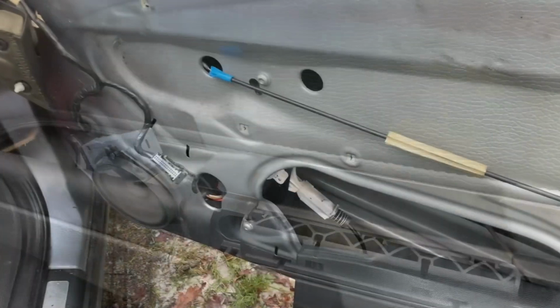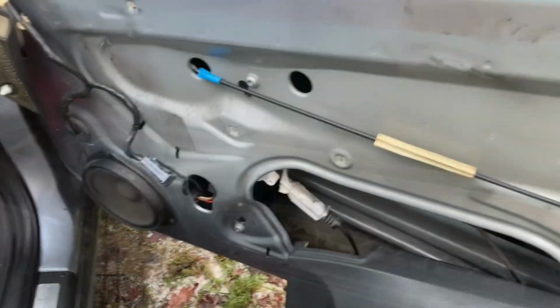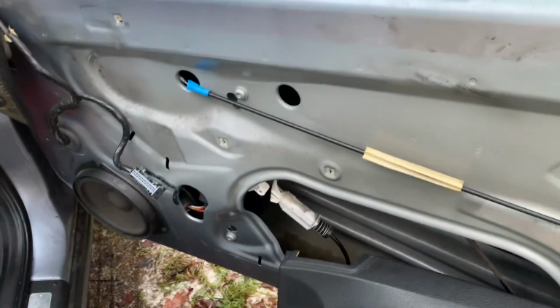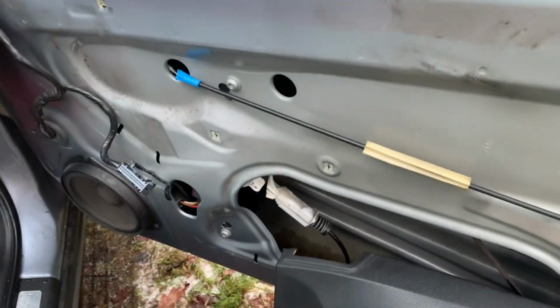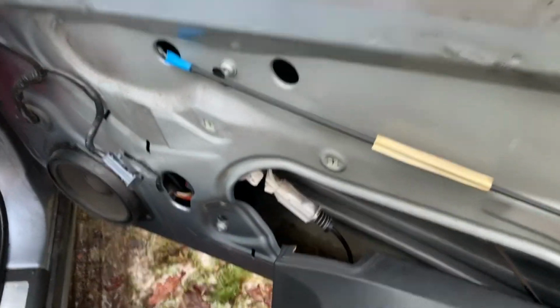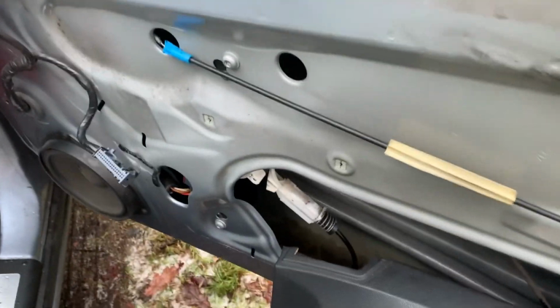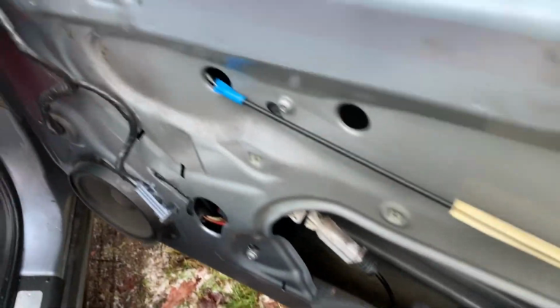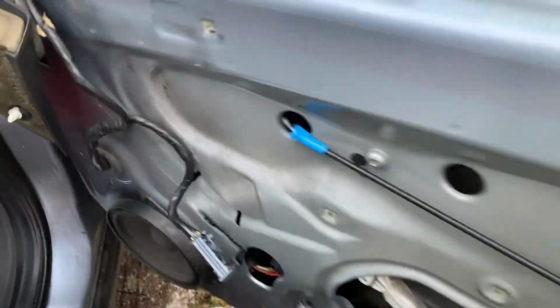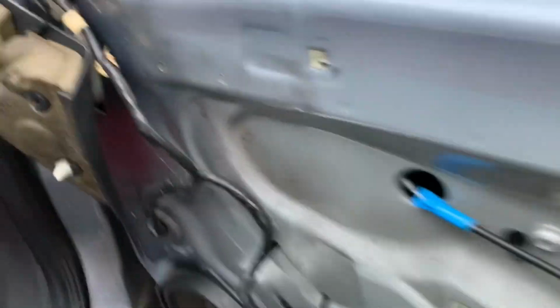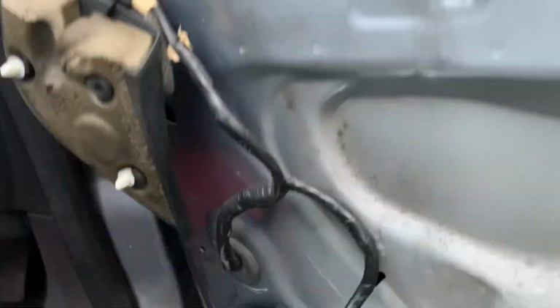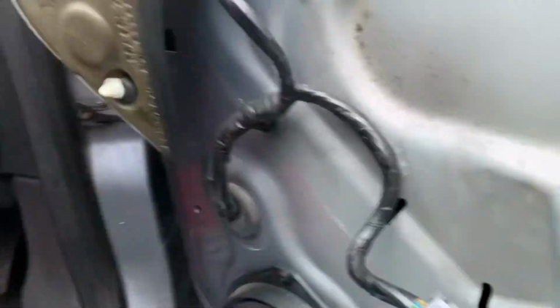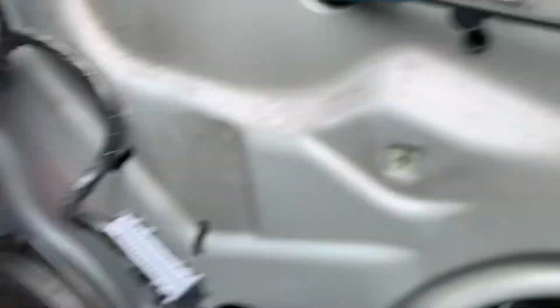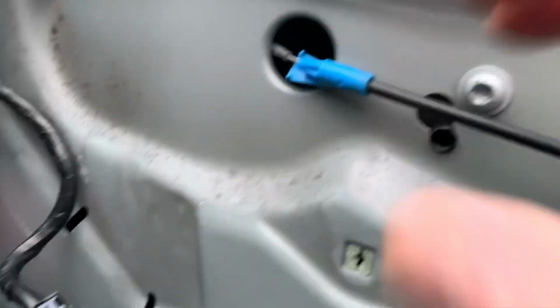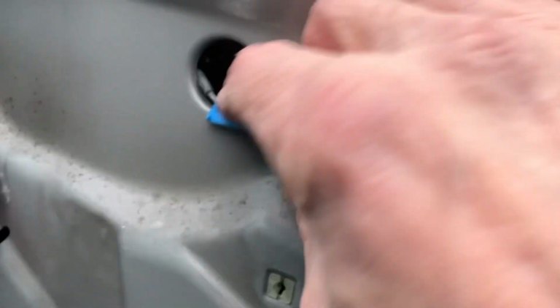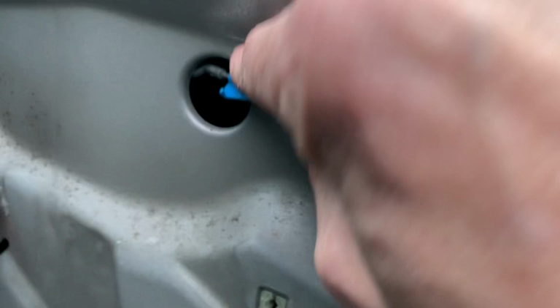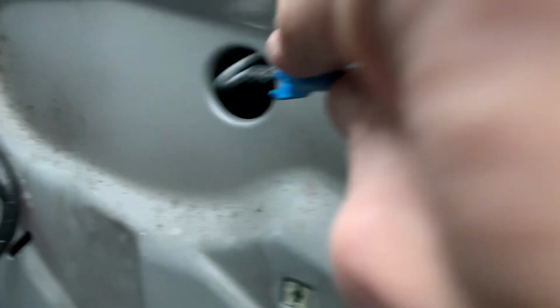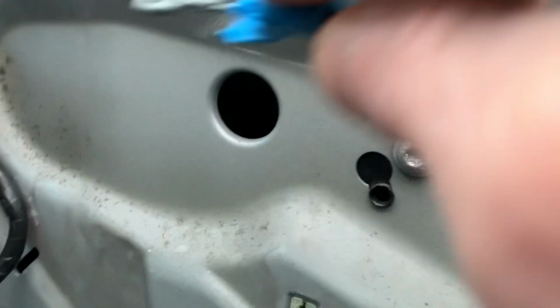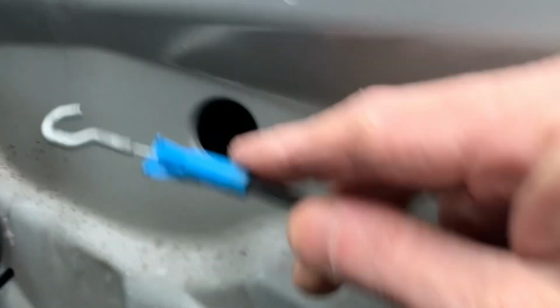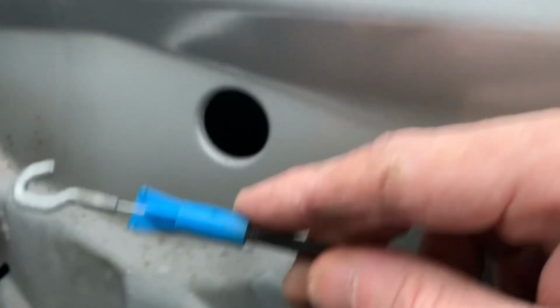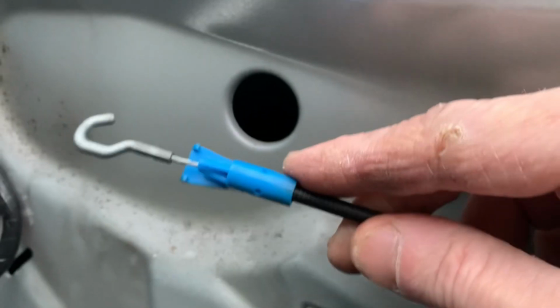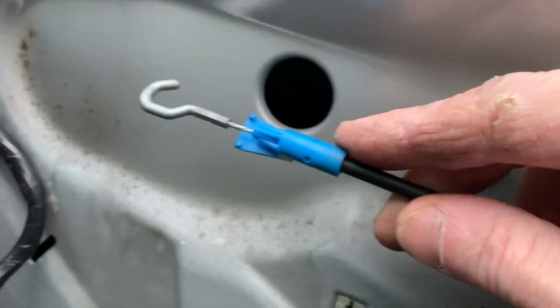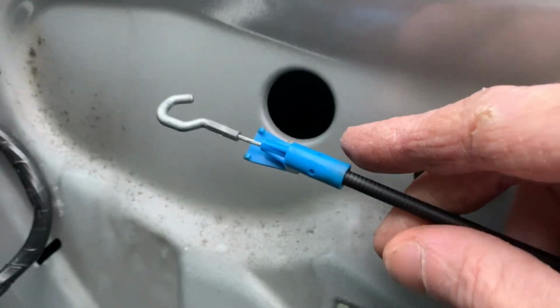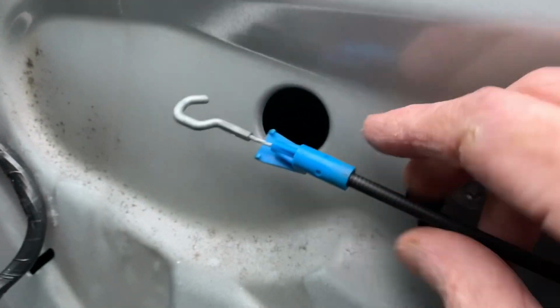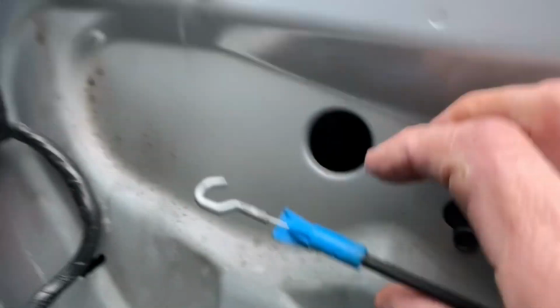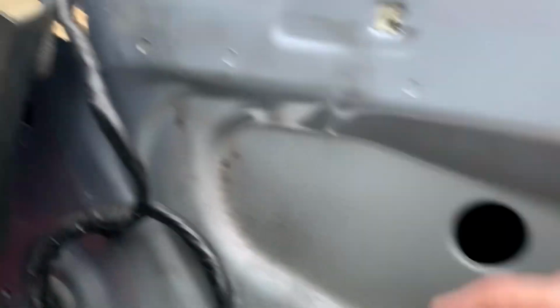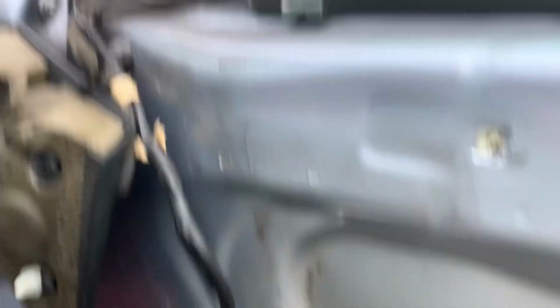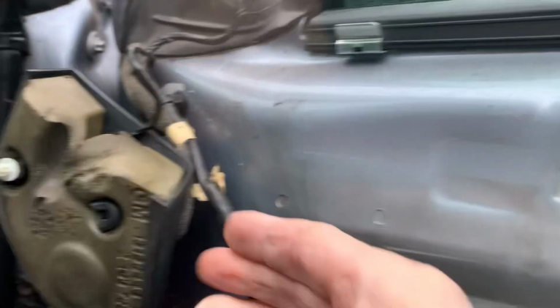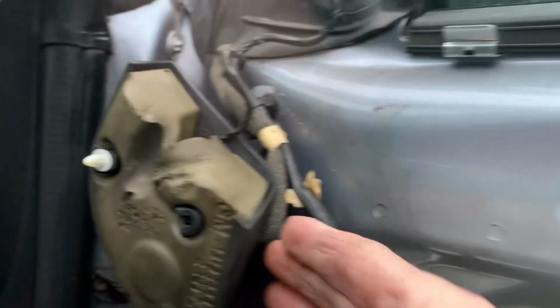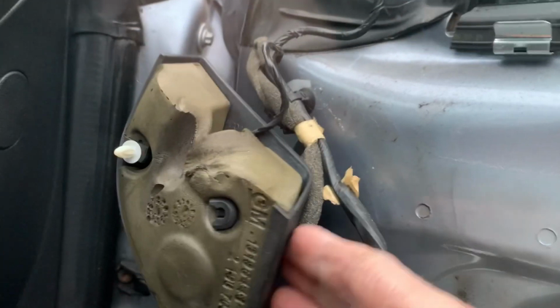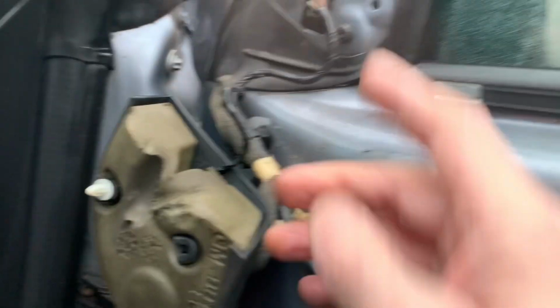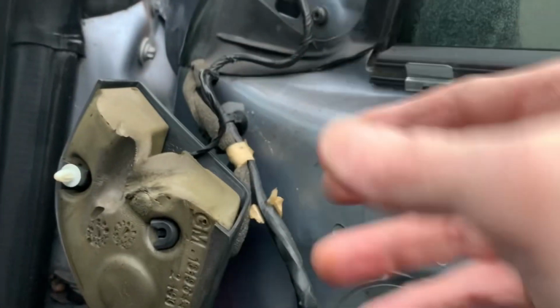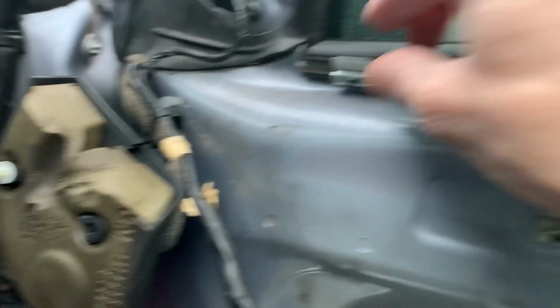So that's that panel off. Get a wee hook for your handle and you had to pop that off too, just to unclick.